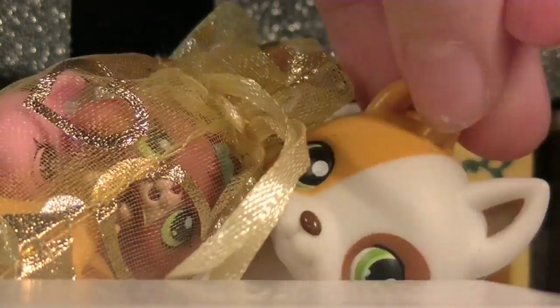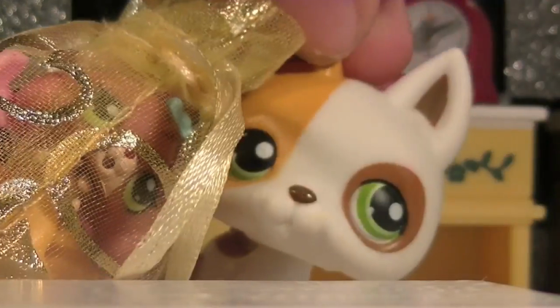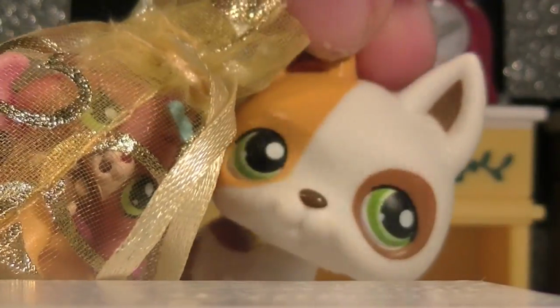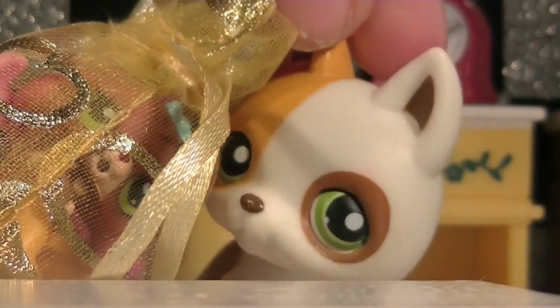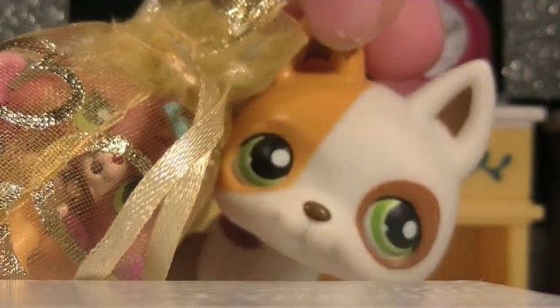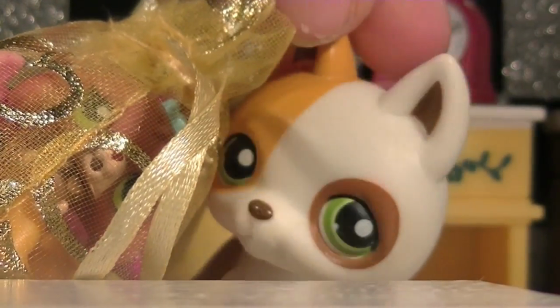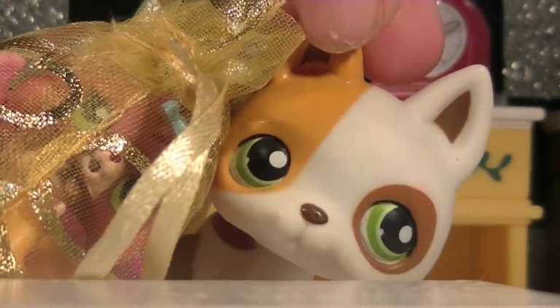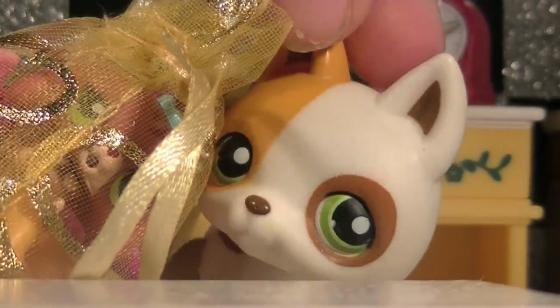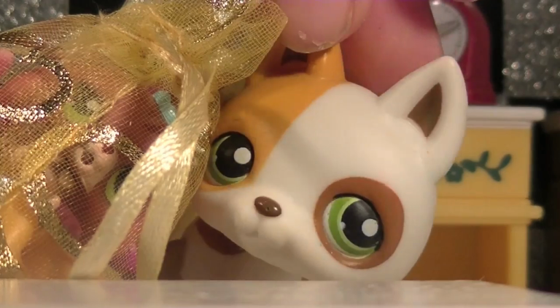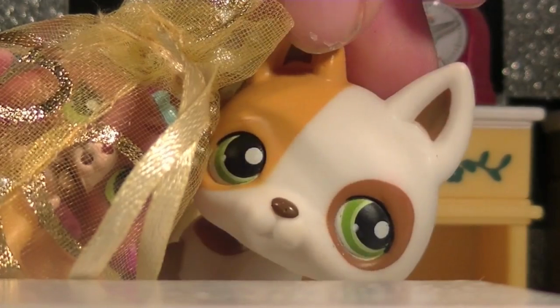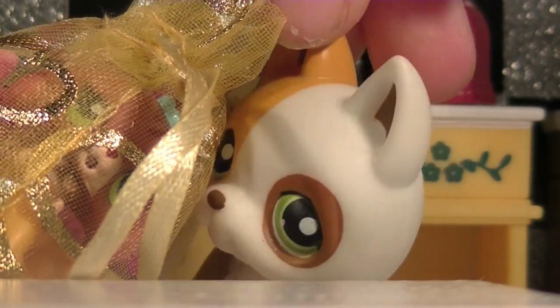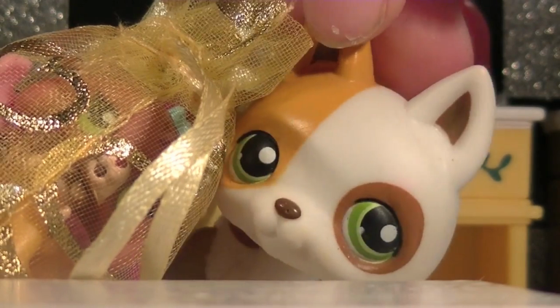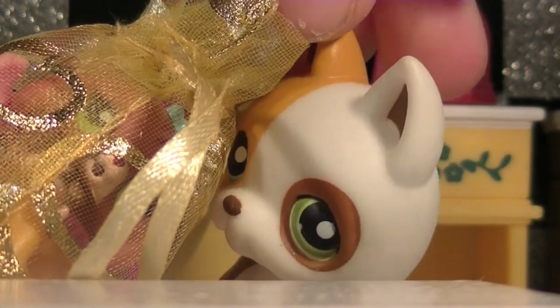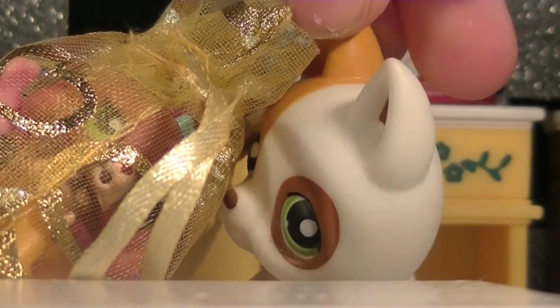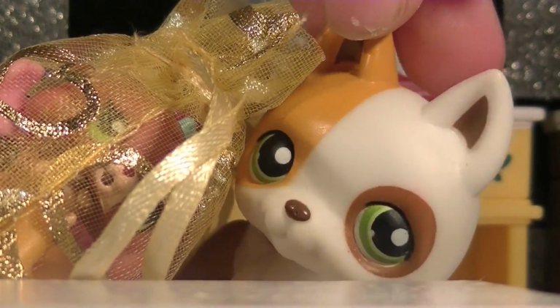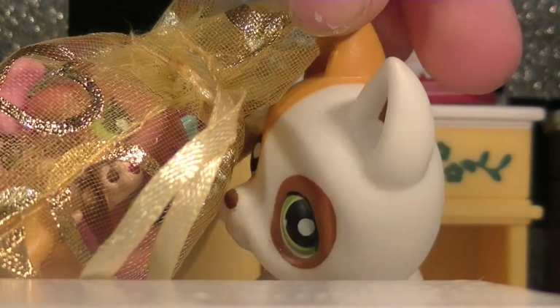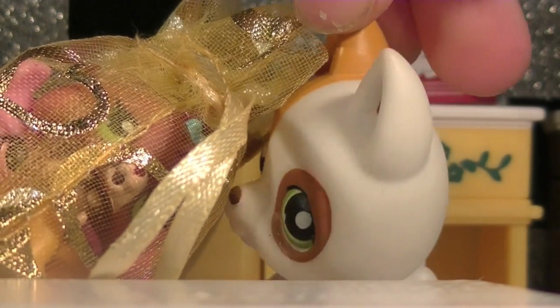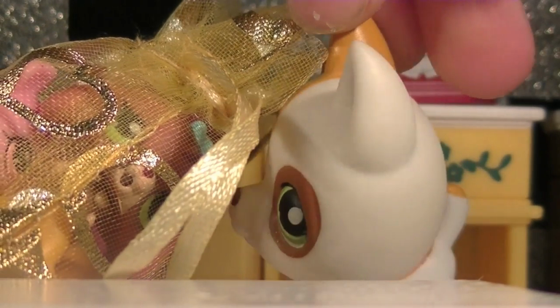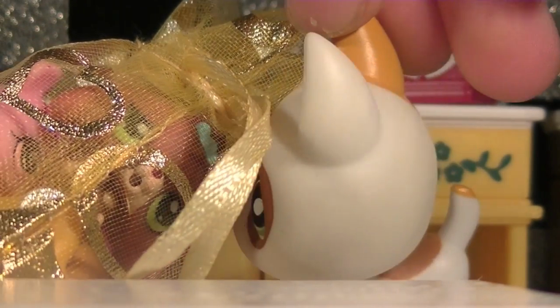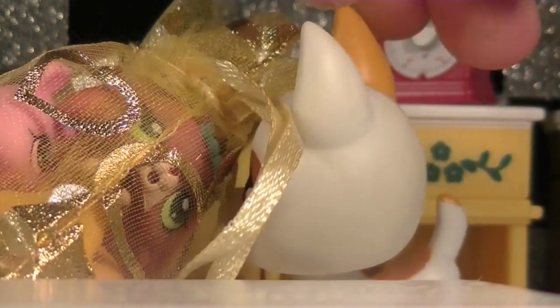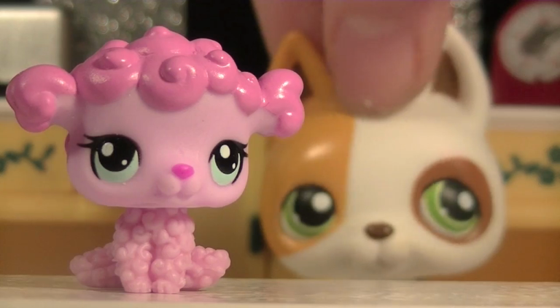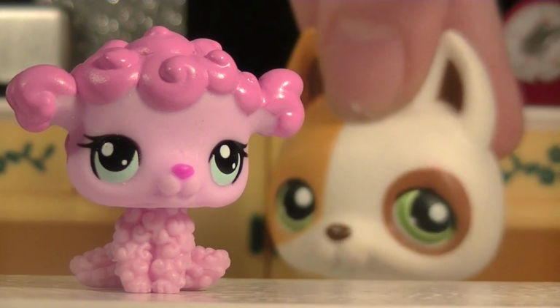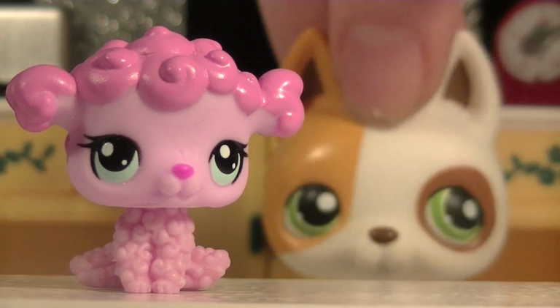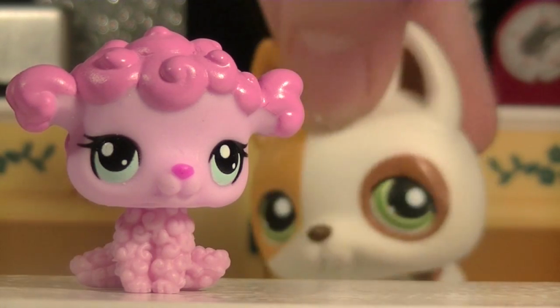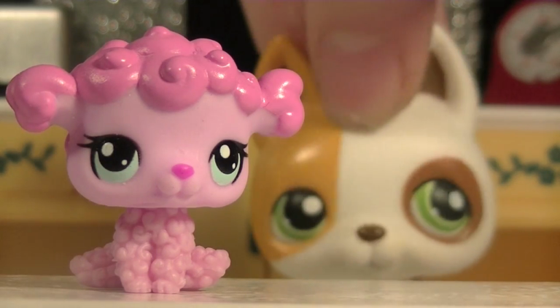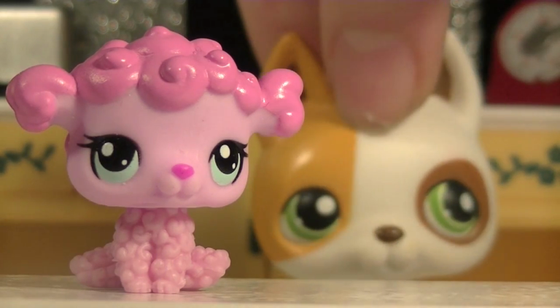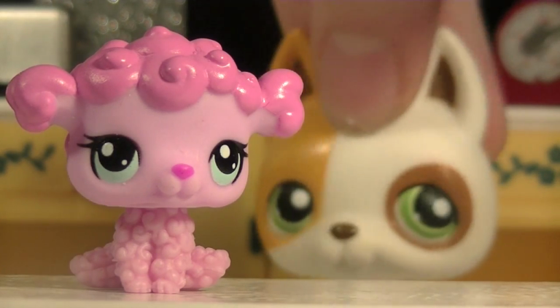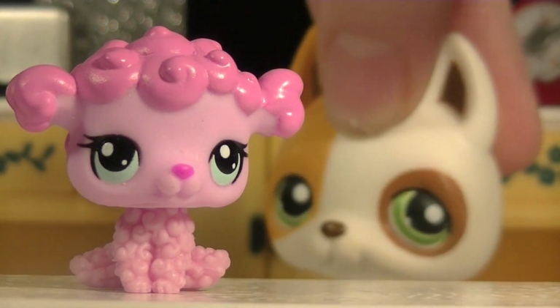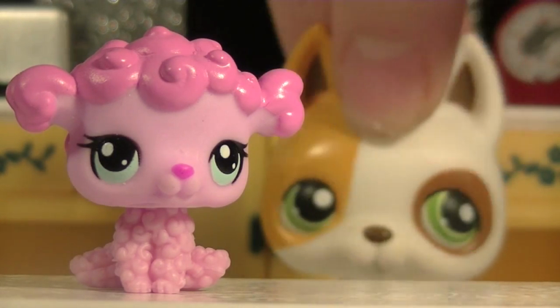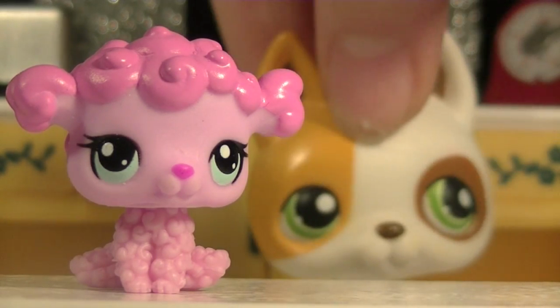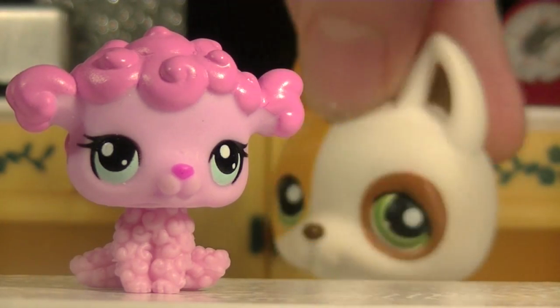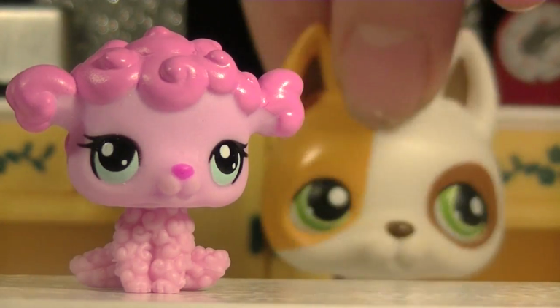Now that you've got your bag of babies, pick the one you want! I picked this dog!